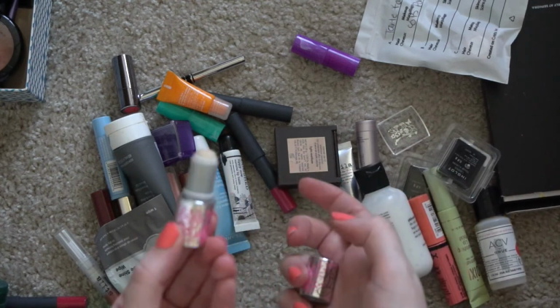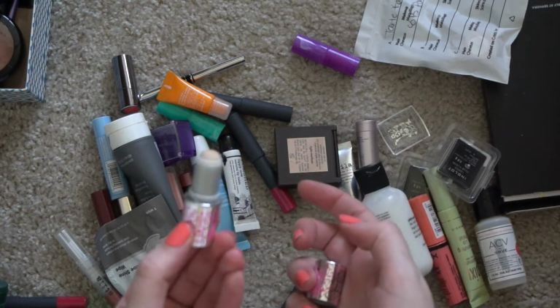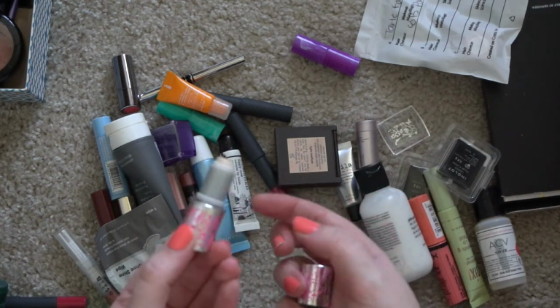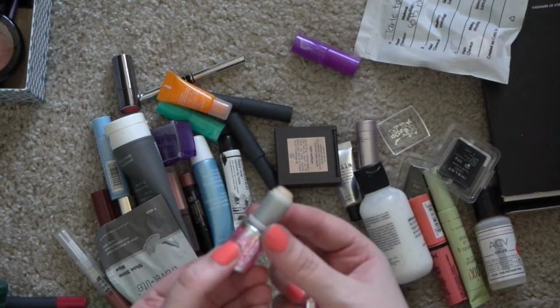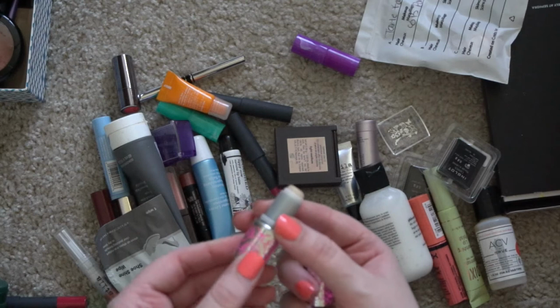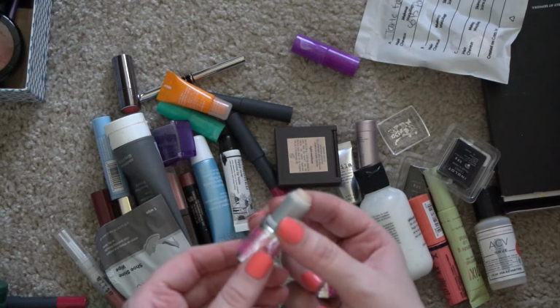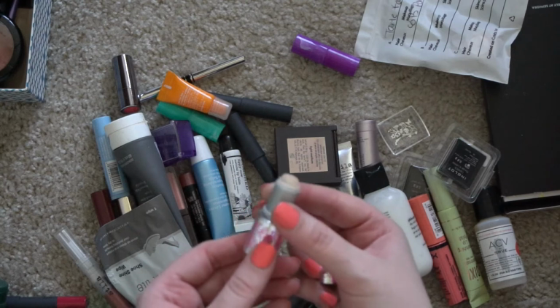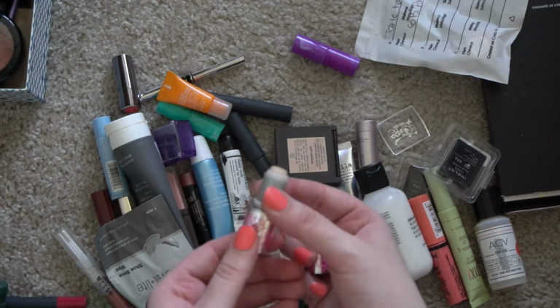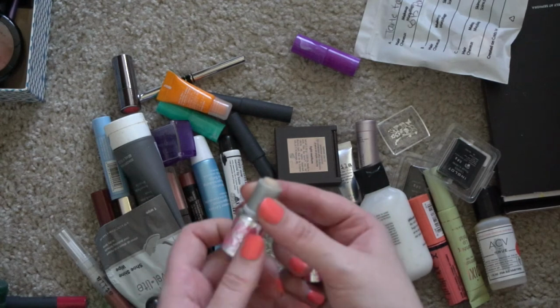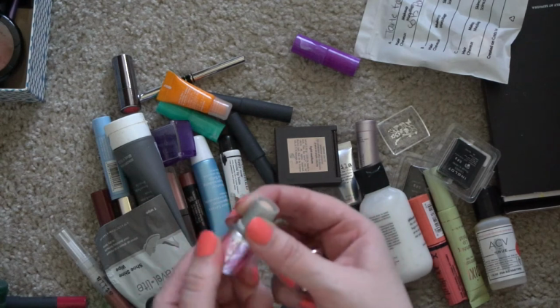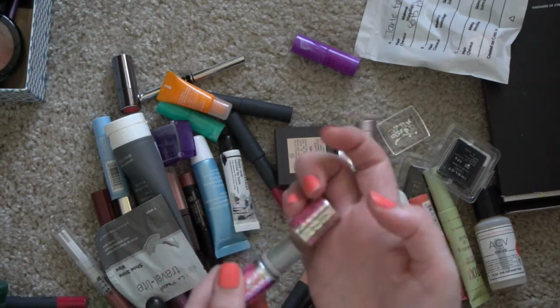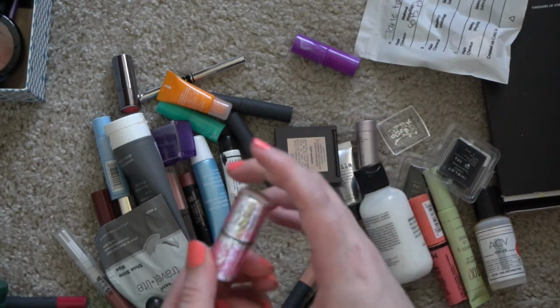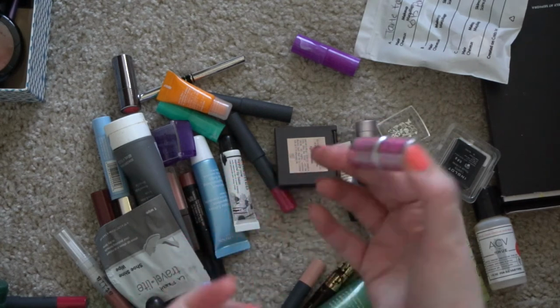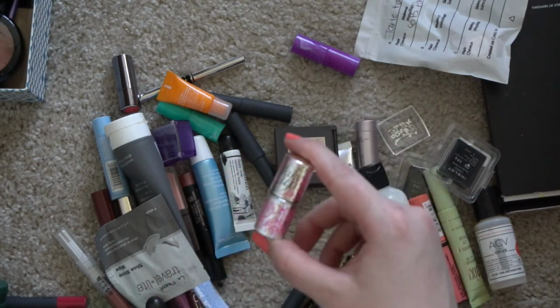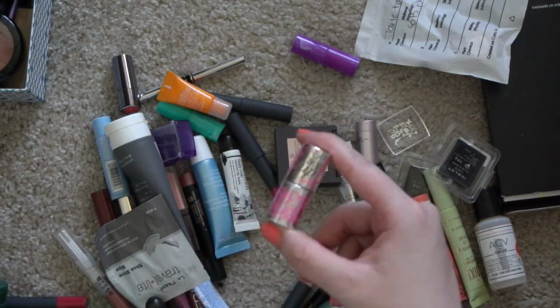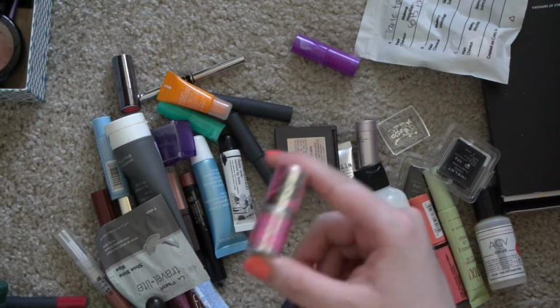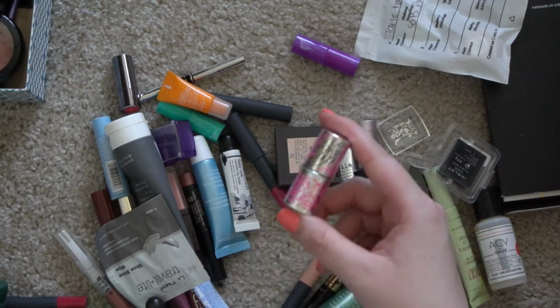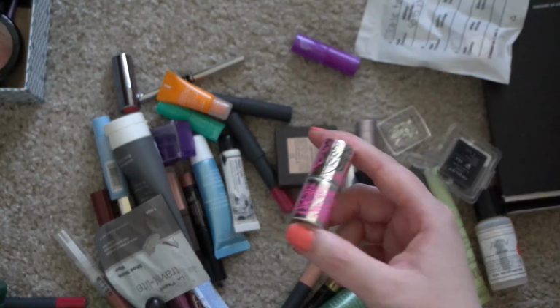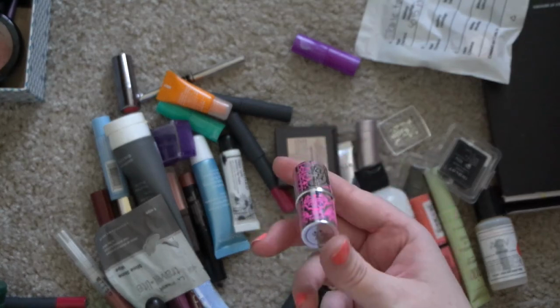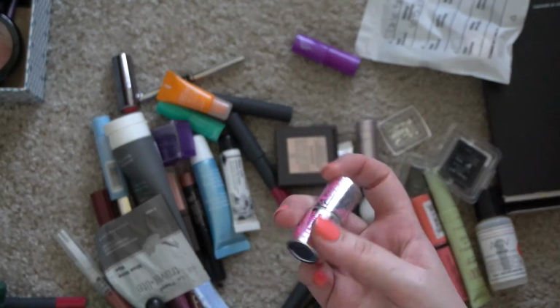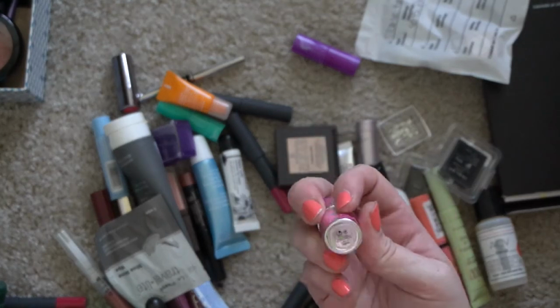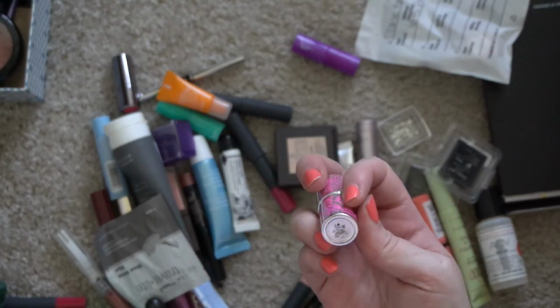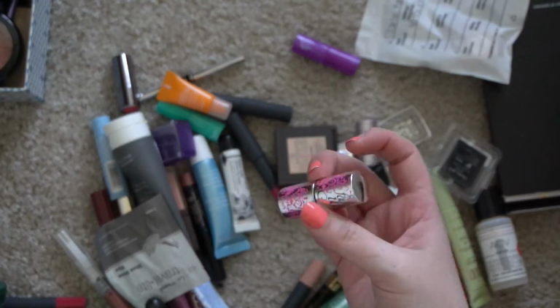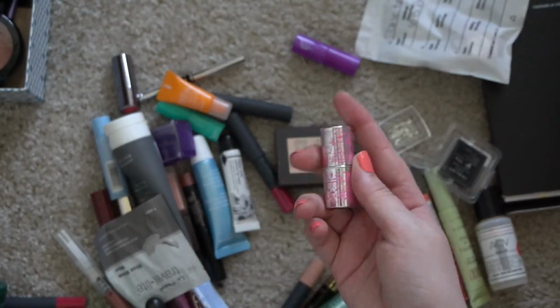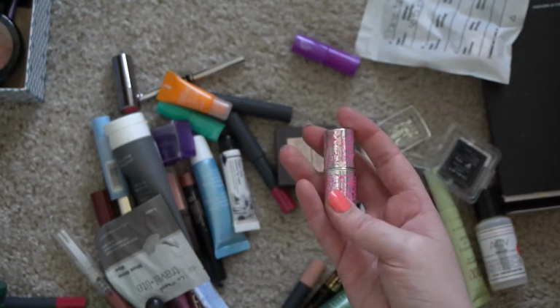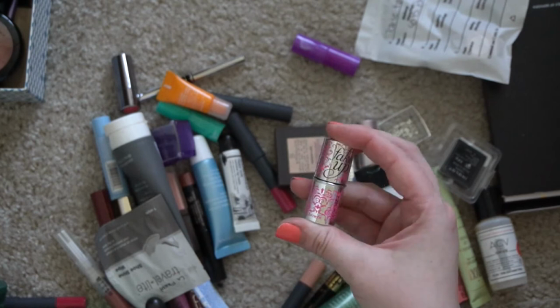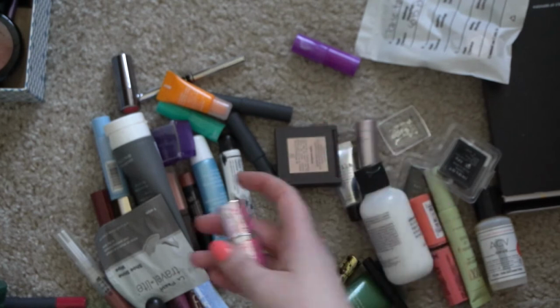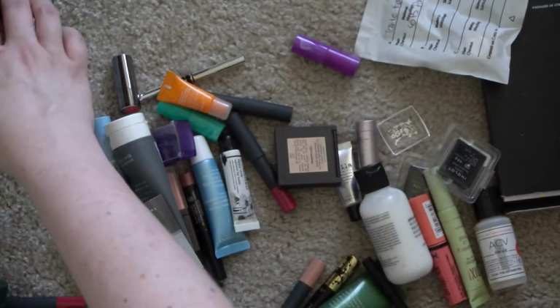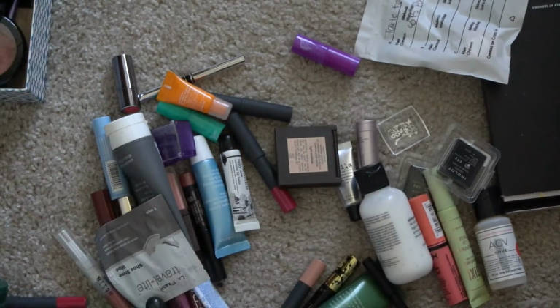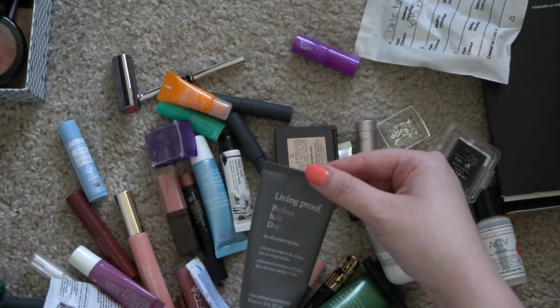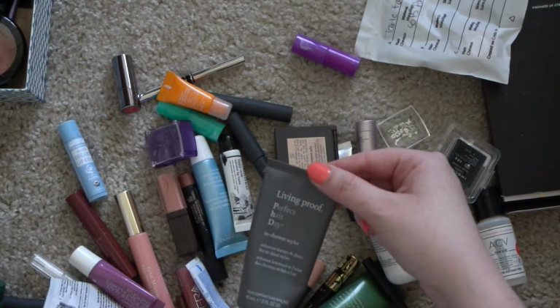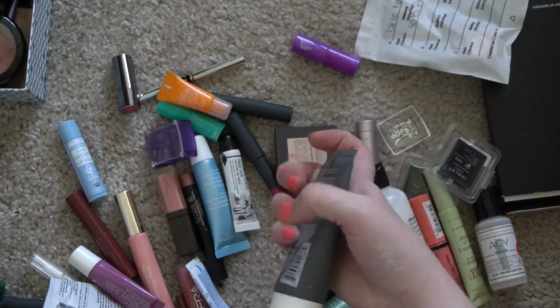This is the Benefit Fake Up in shade 01 Light — there's hardly anything left. I think I had this in my work makeup bag. They've renamed this product and I remember where I was when I was using it — it's been a couple of years, so I can get rid of that.